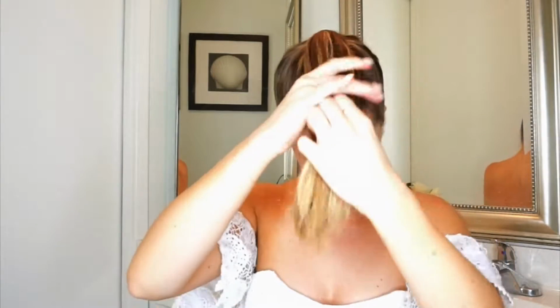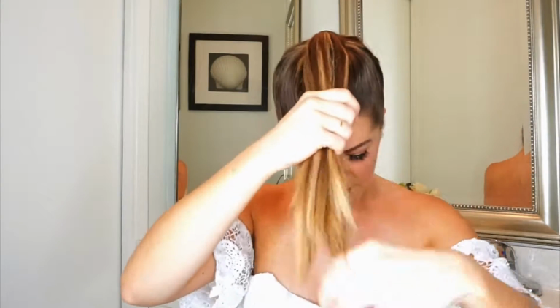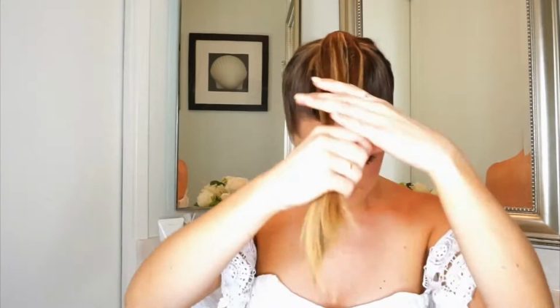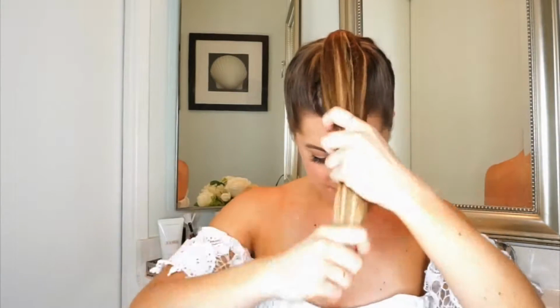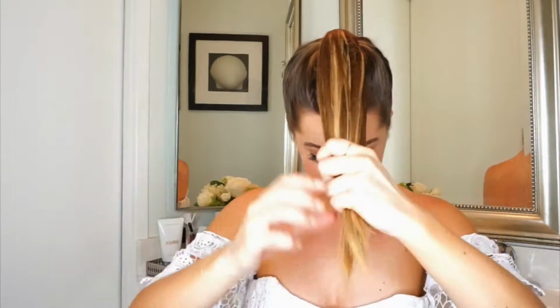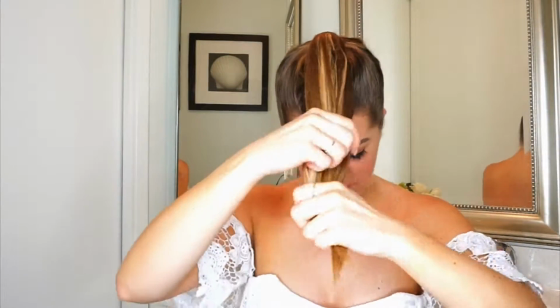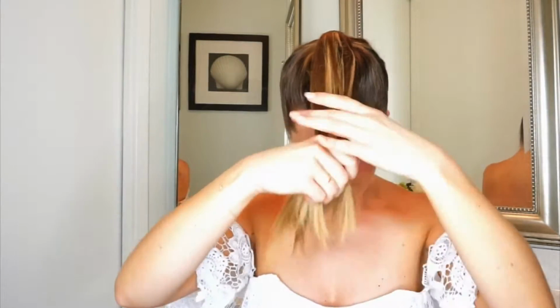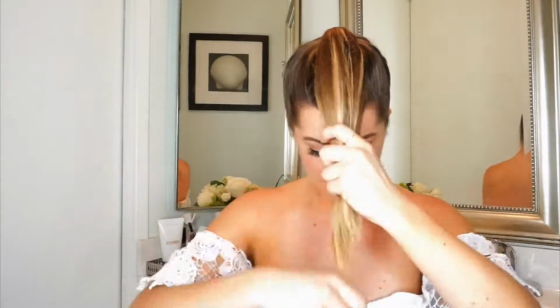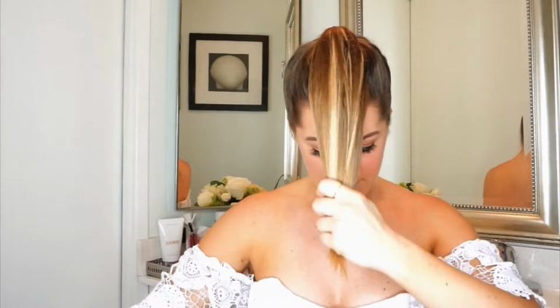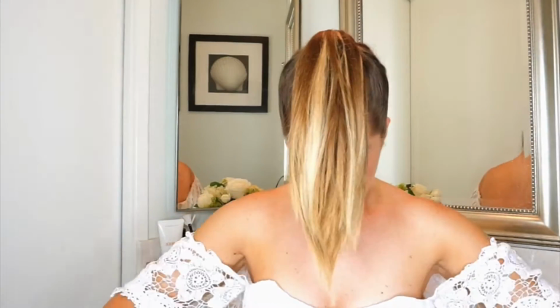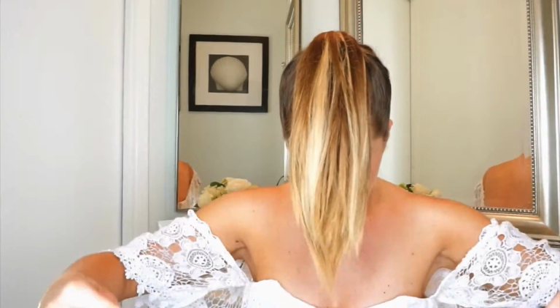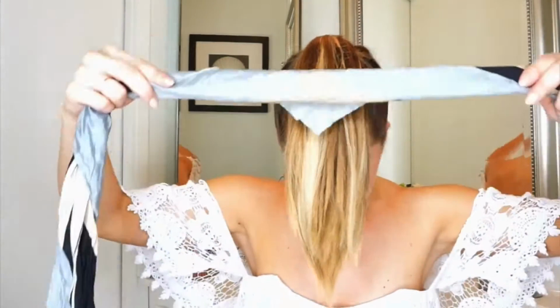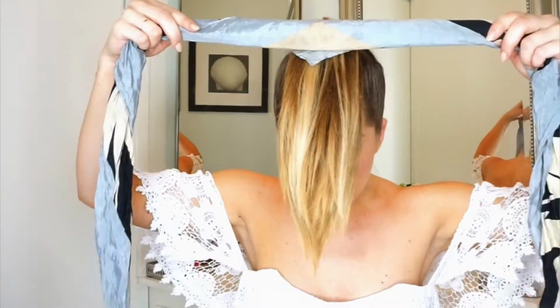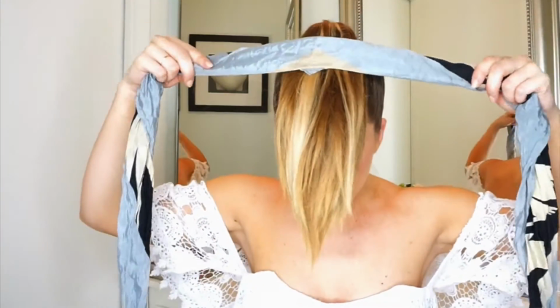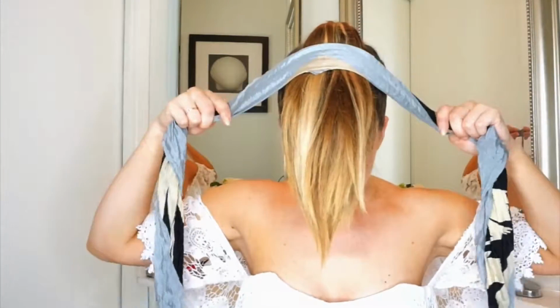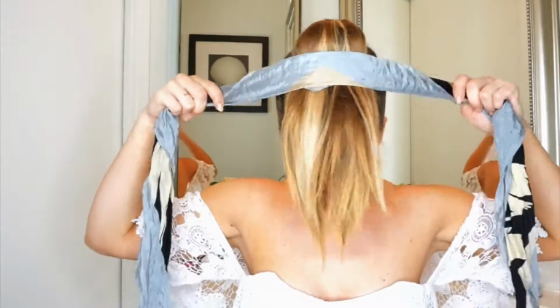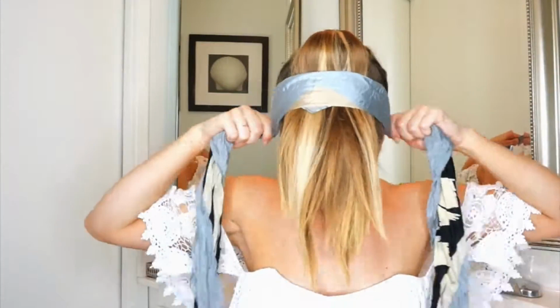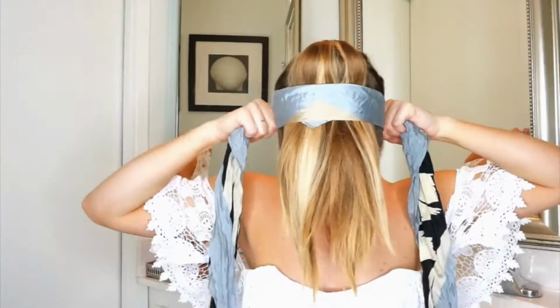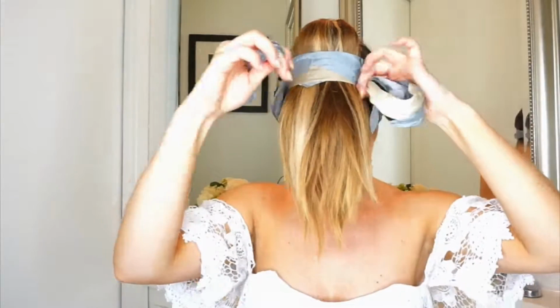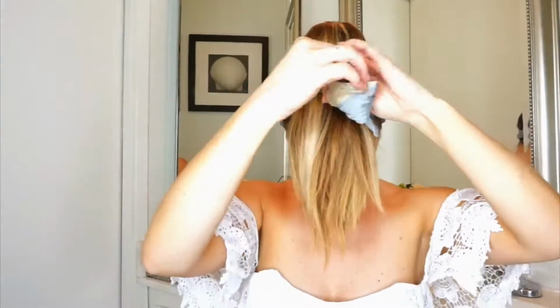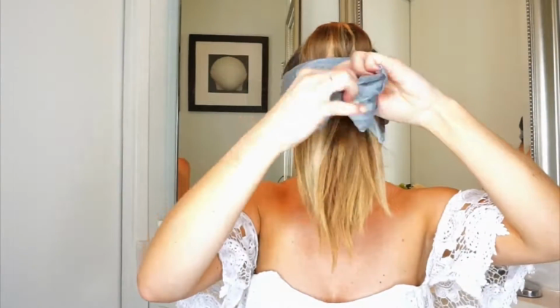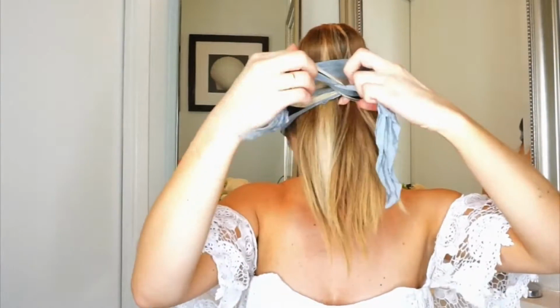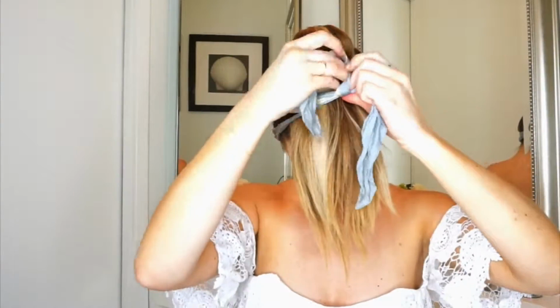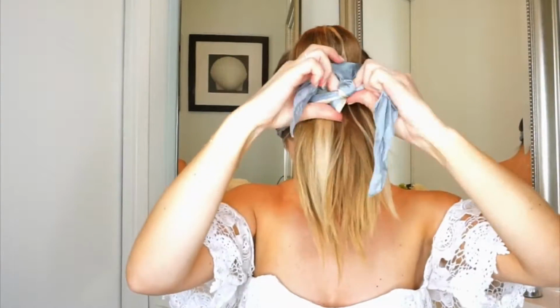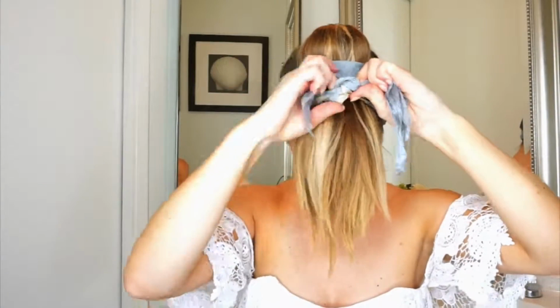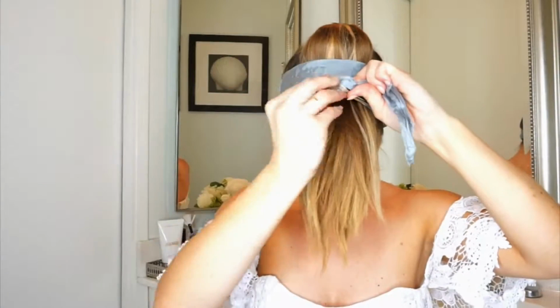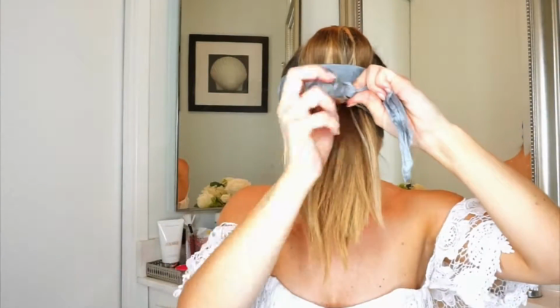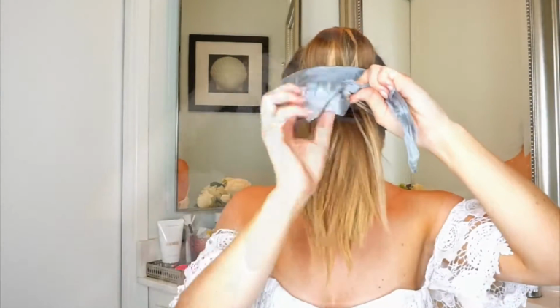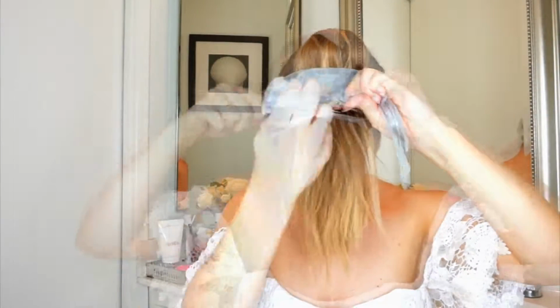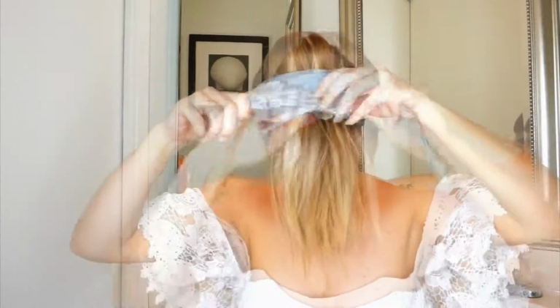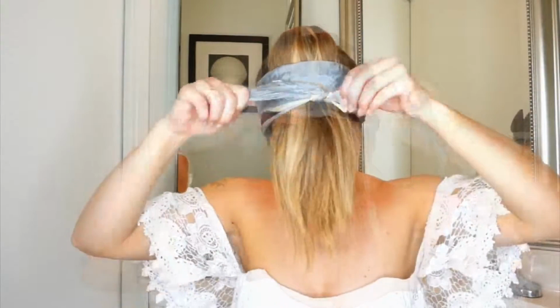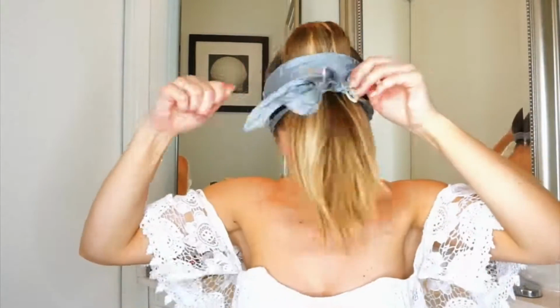Pull your entire ponytail to the front. Take your scarf and wrap it around your head, tying it in a knot in the front.